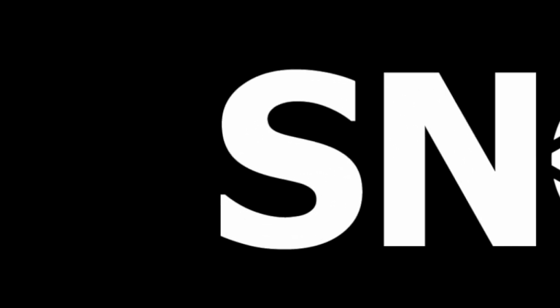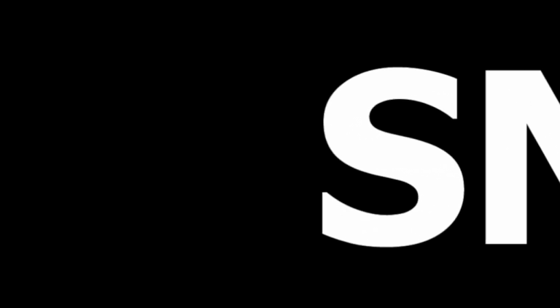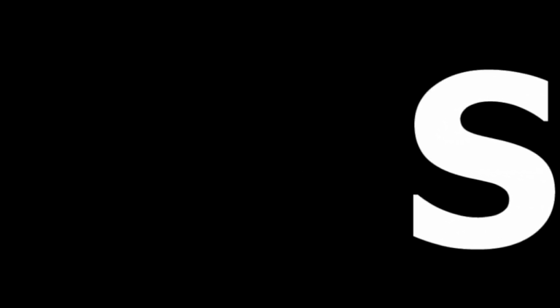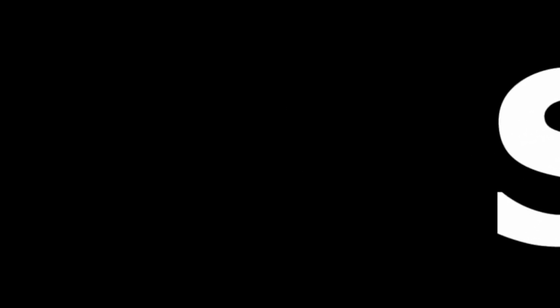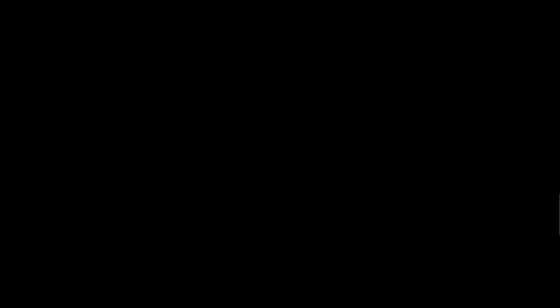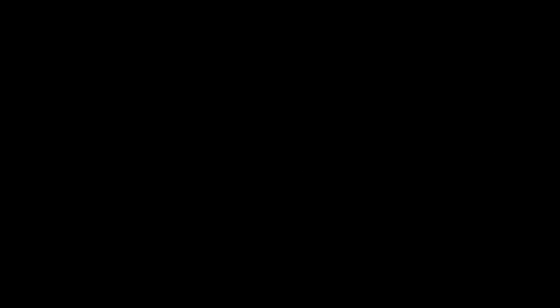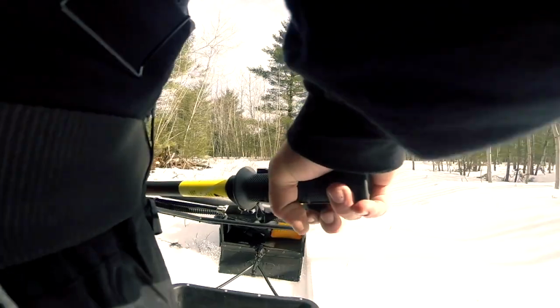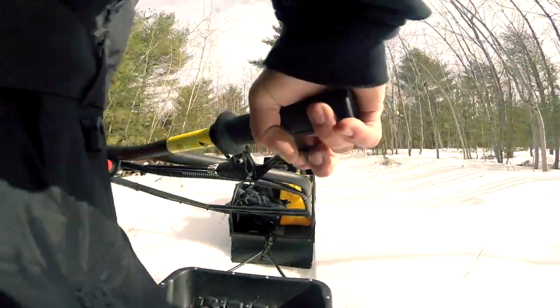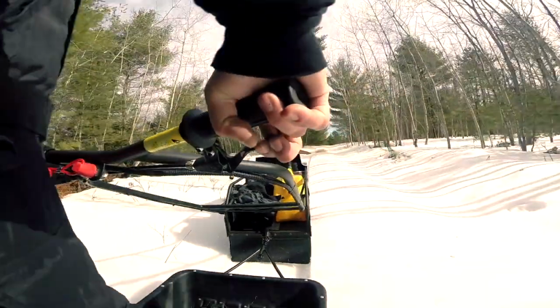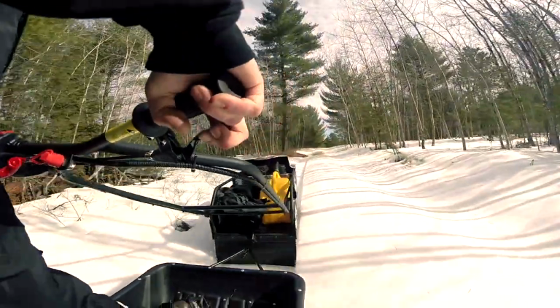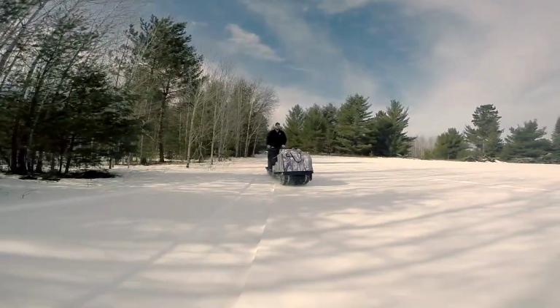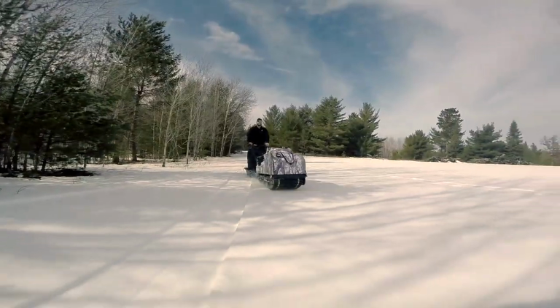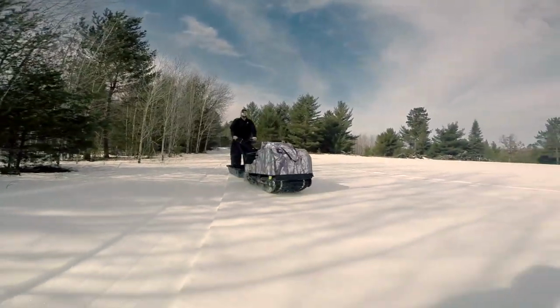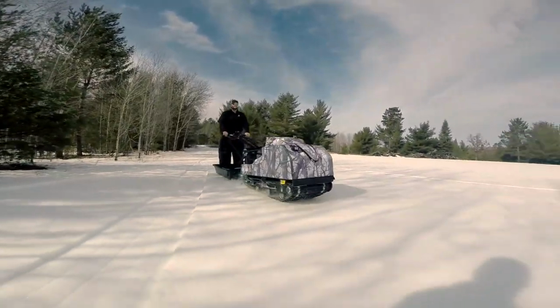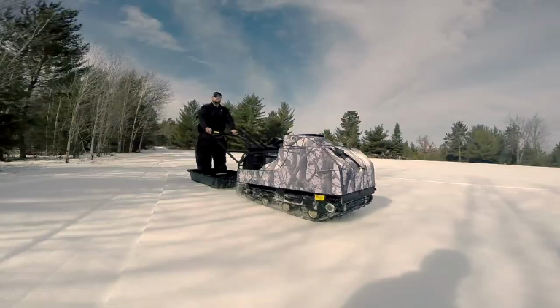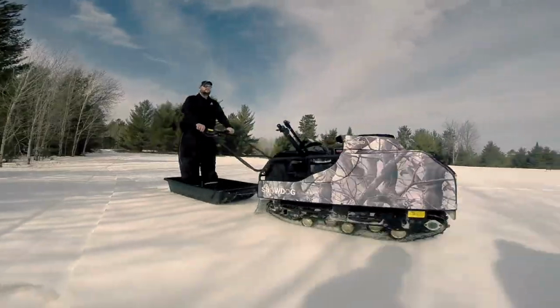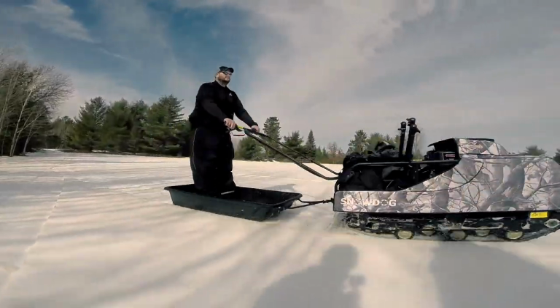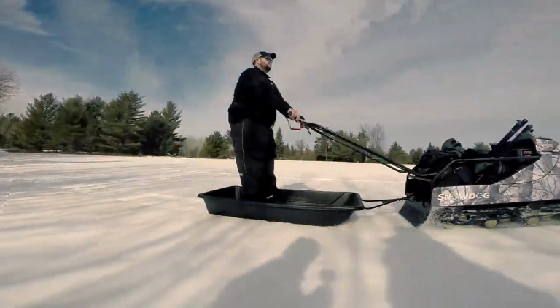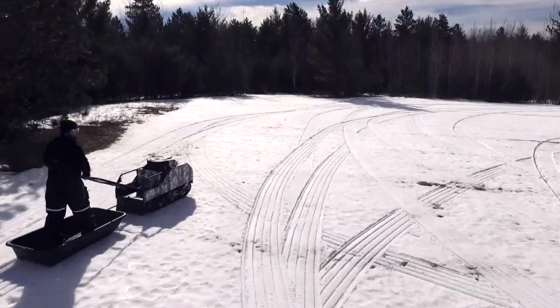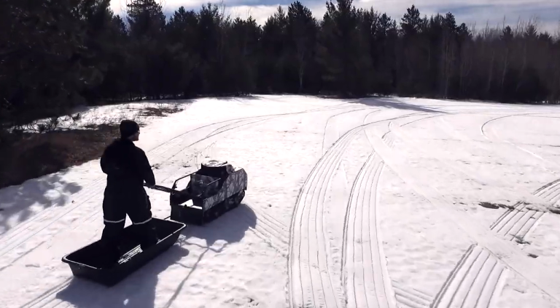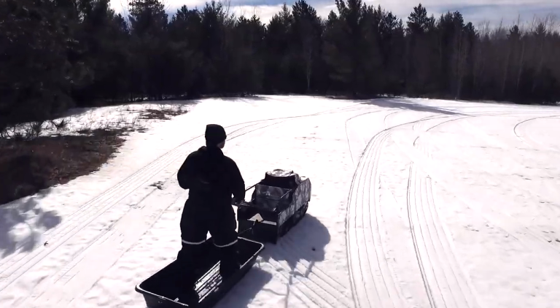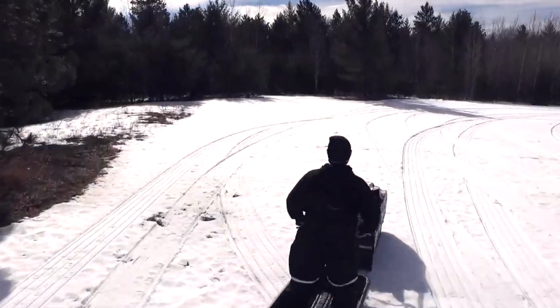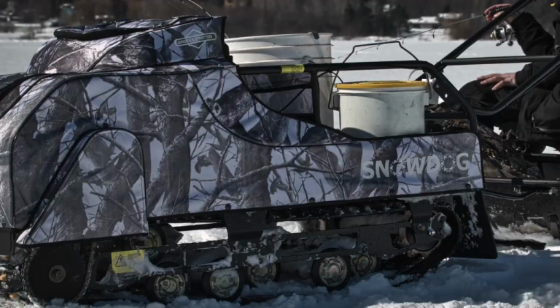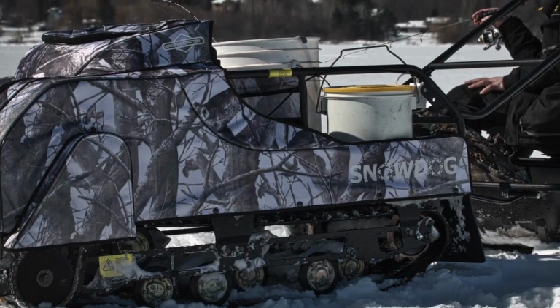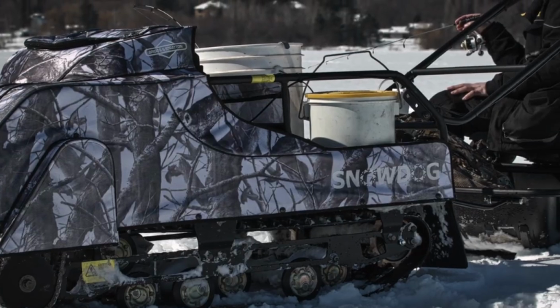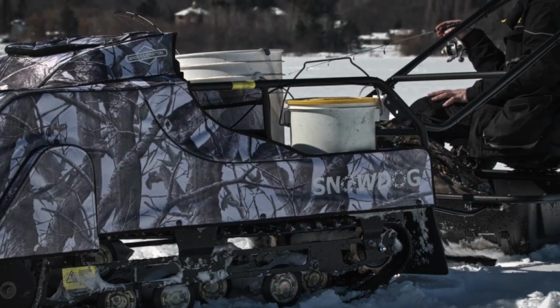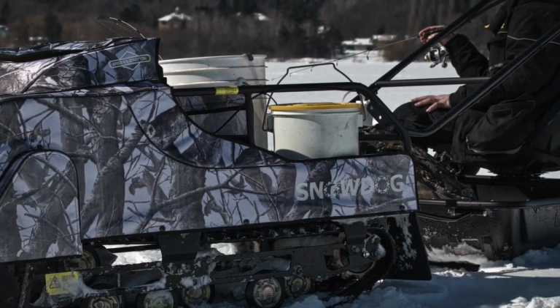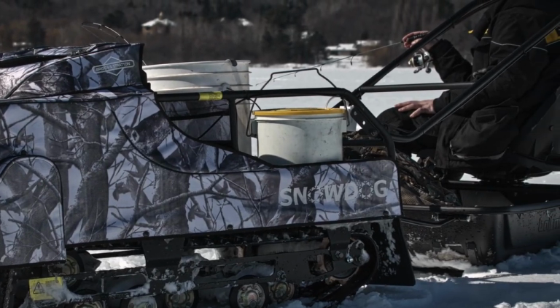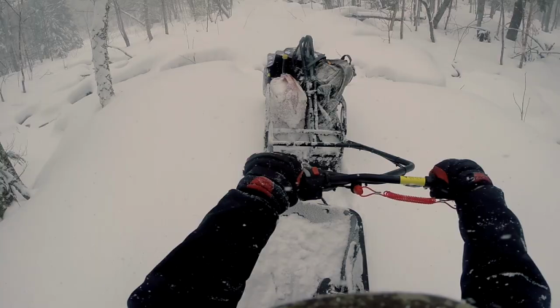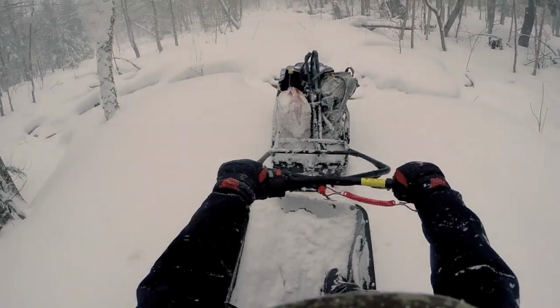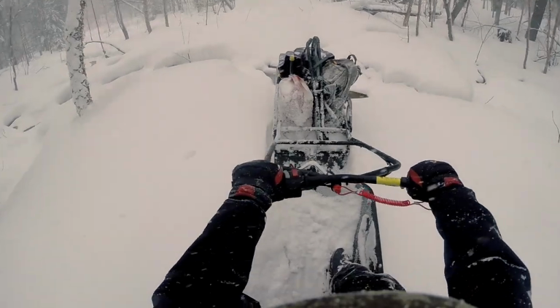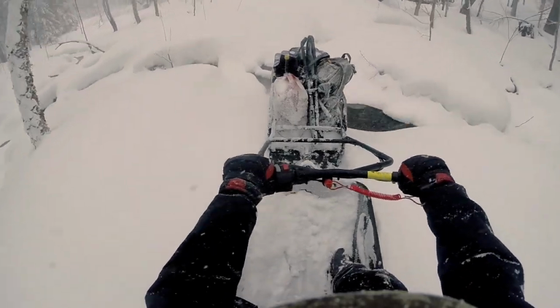Snow Dog — an innovative, reliable, and fun companion designed to get you off-road, on the ice, in the field, and everywhere in between.